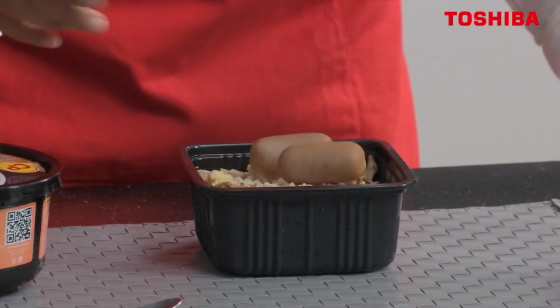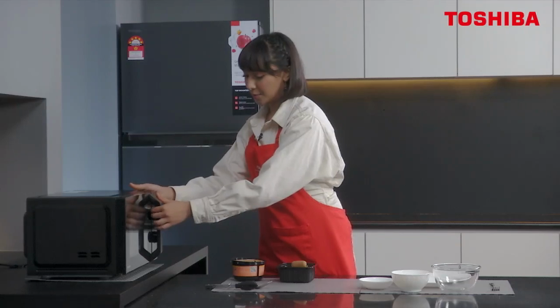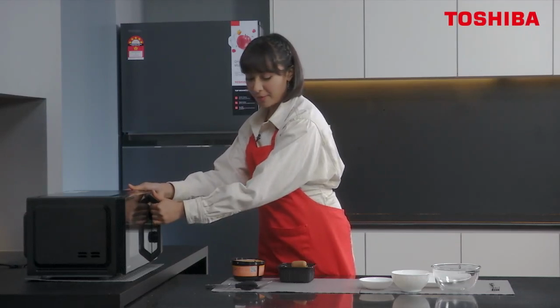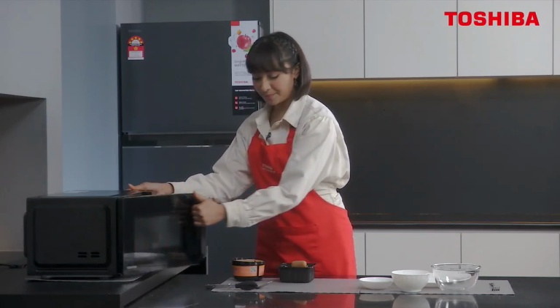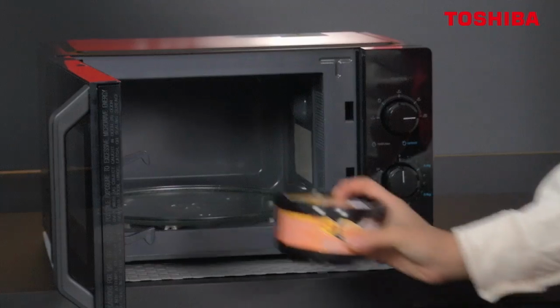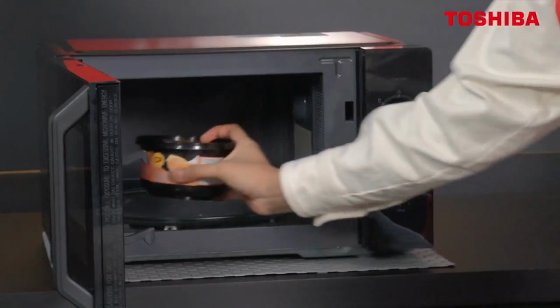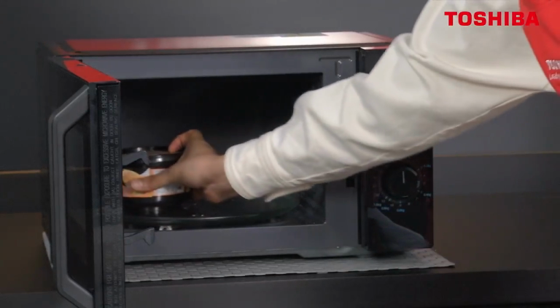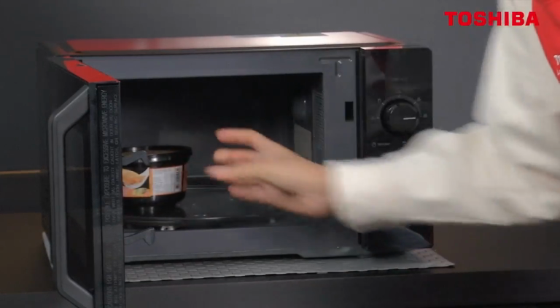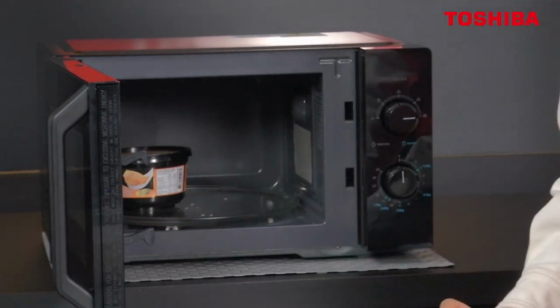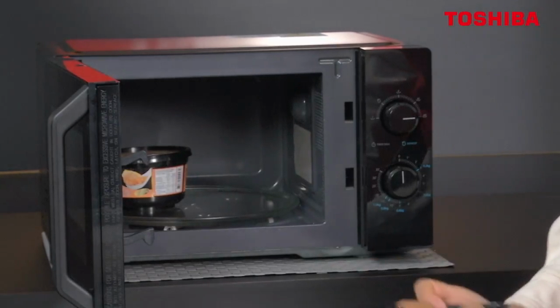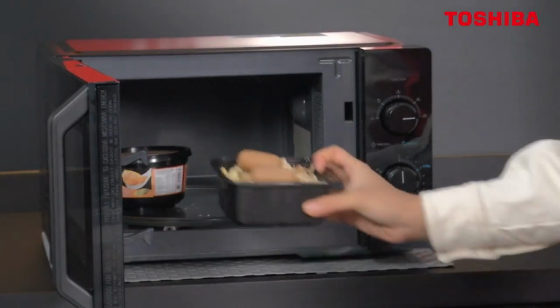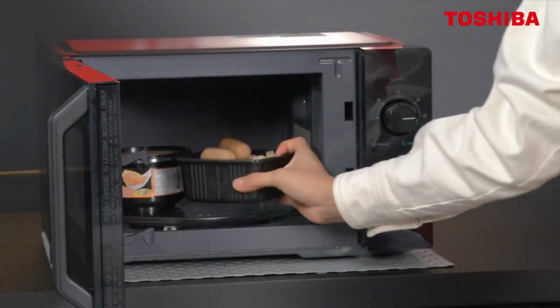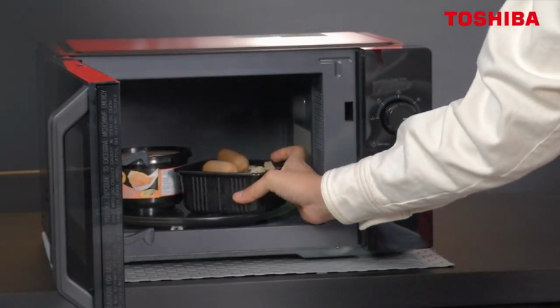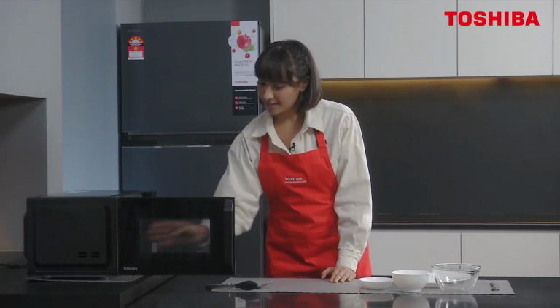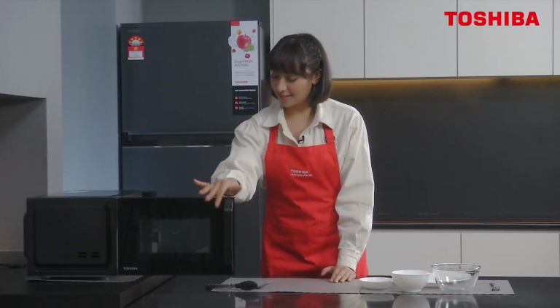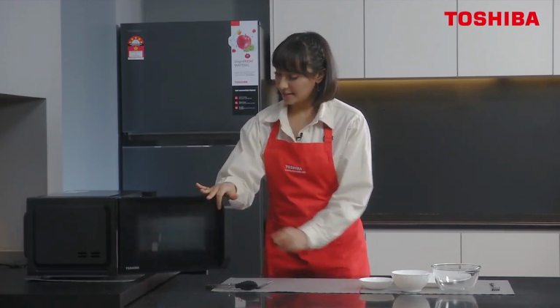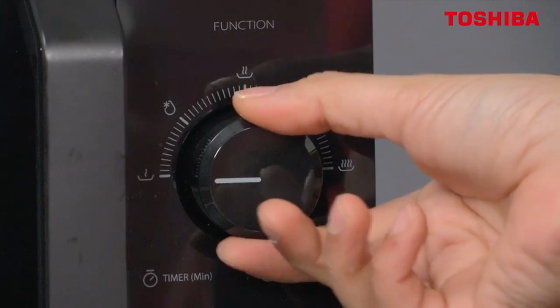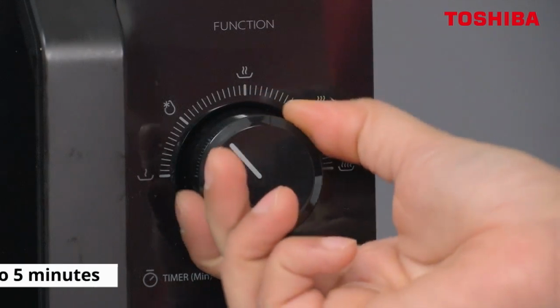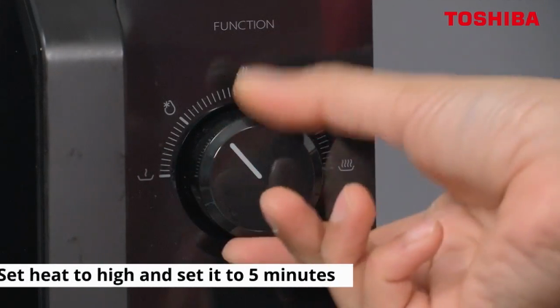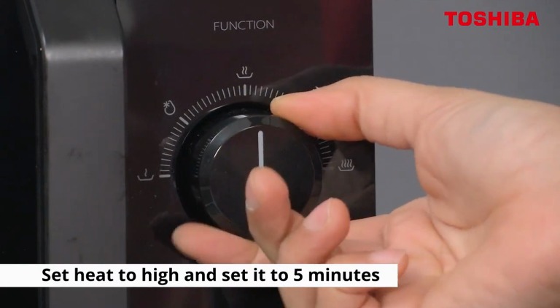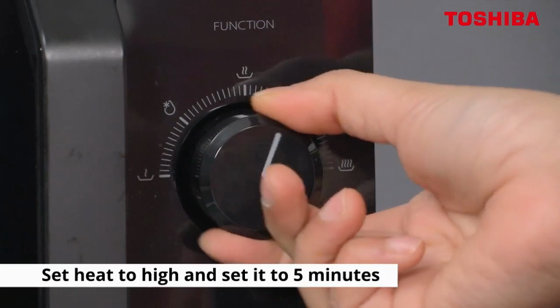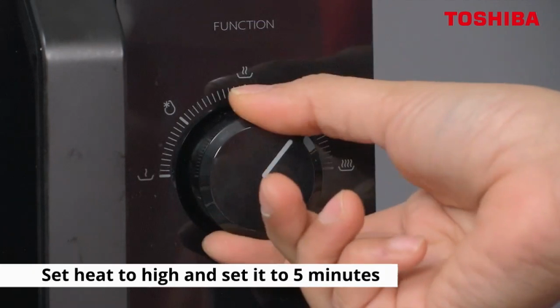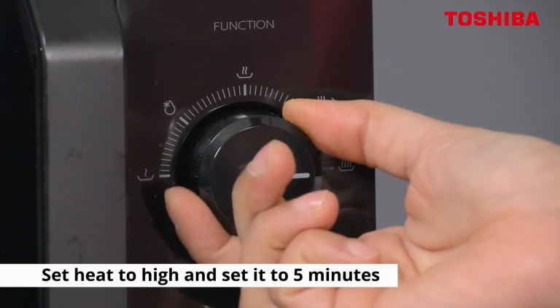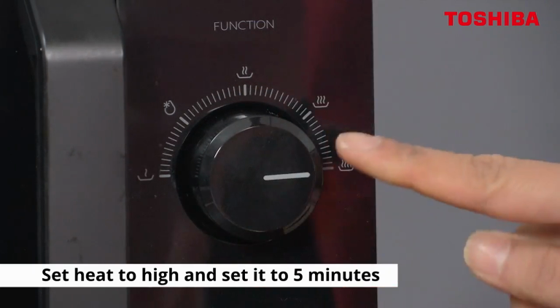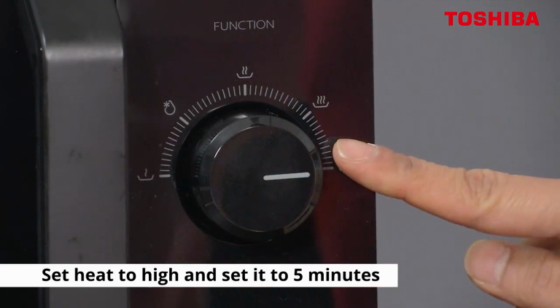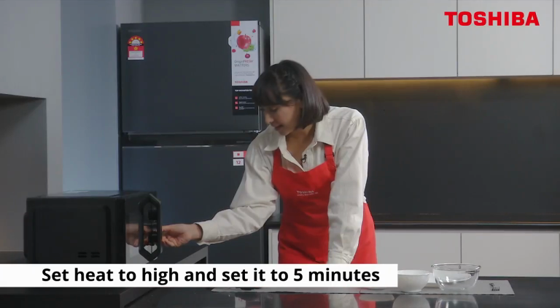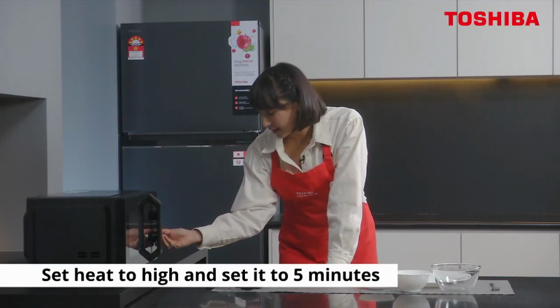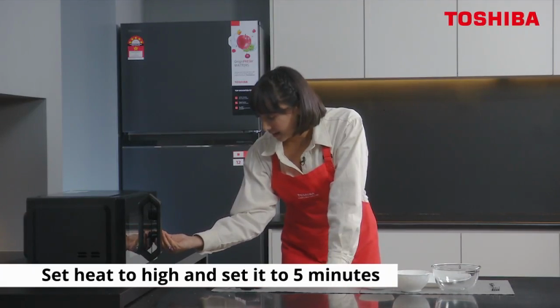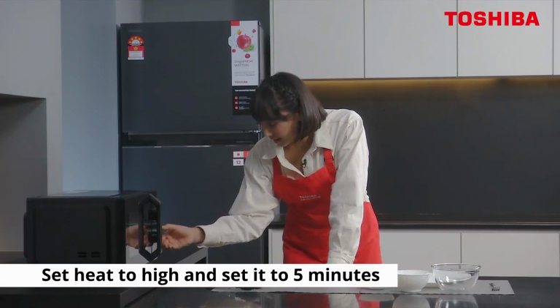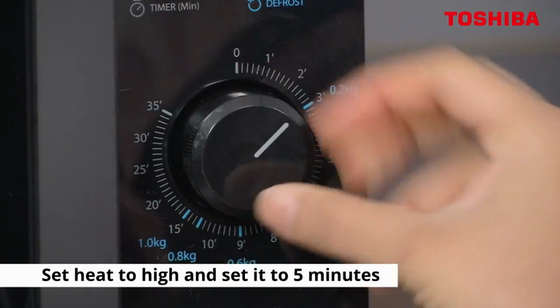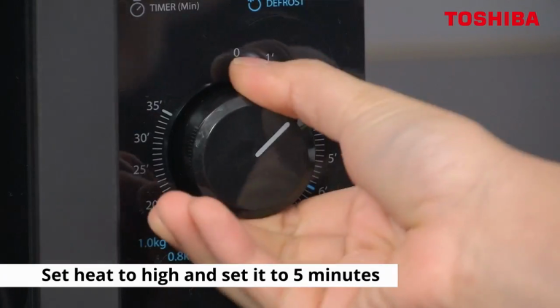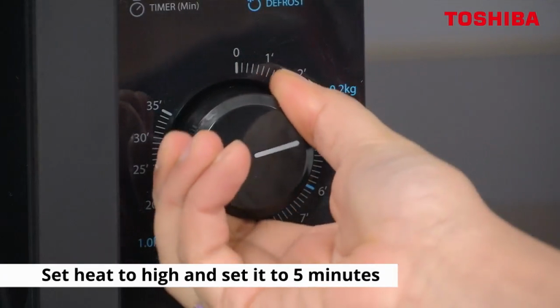Now we're going to pop it in. You can put both in because it fits. Close it. Now we're going to make sure that the heat is on high and set it to five minutes, okay?